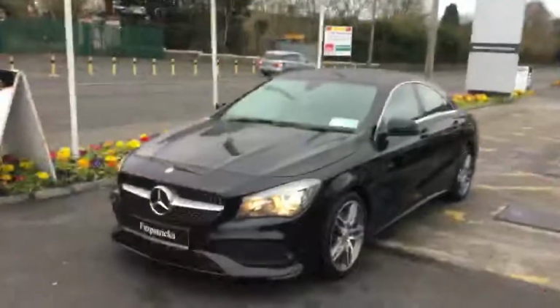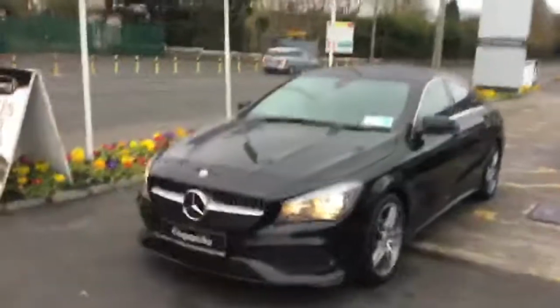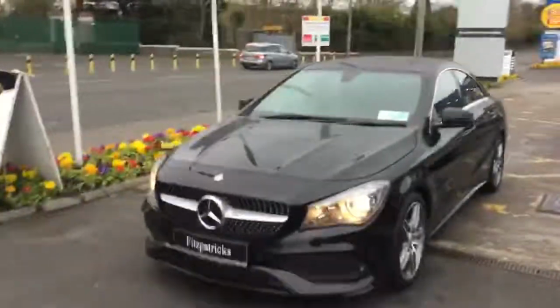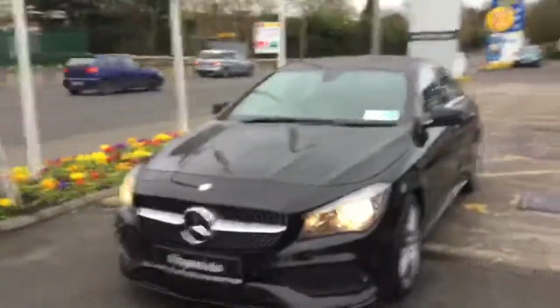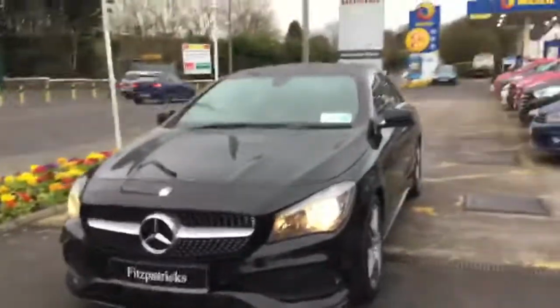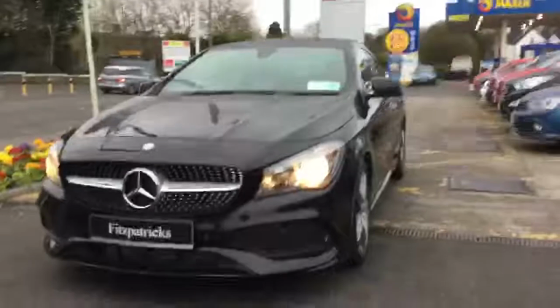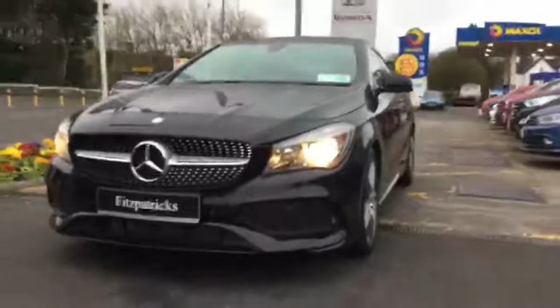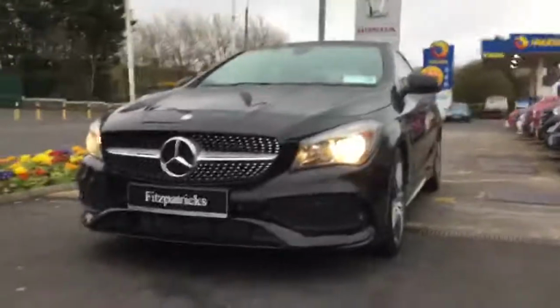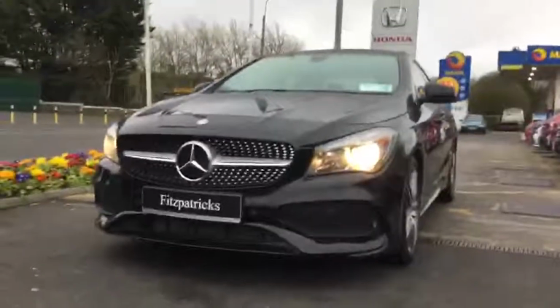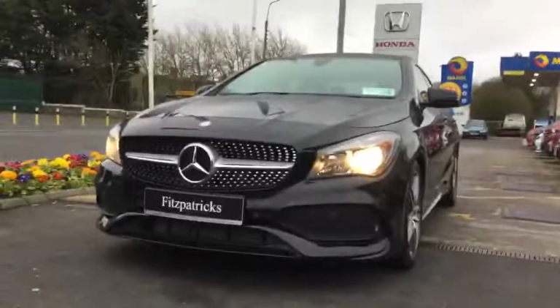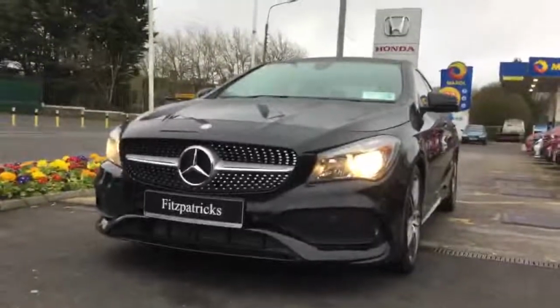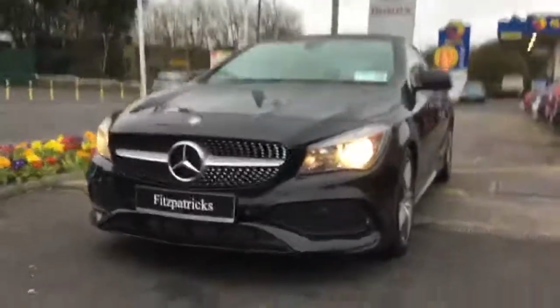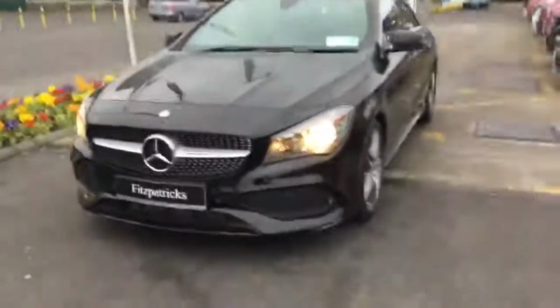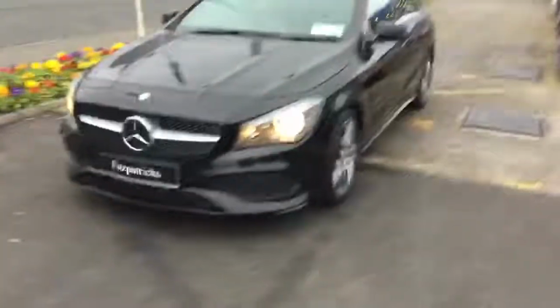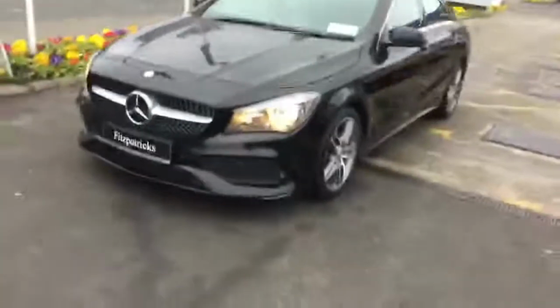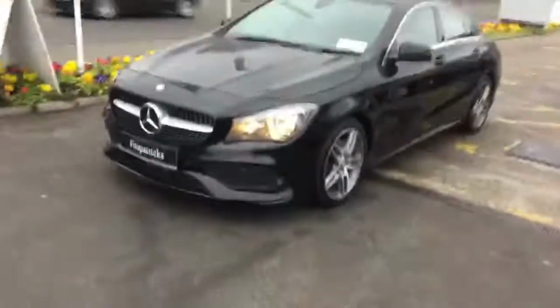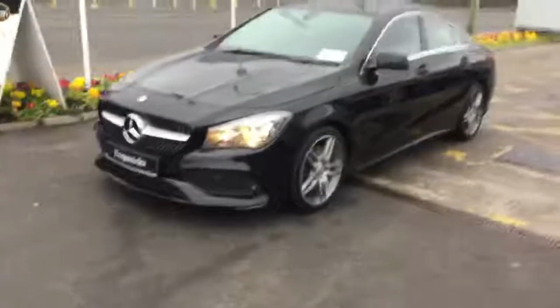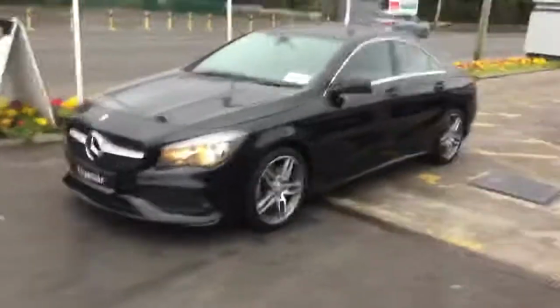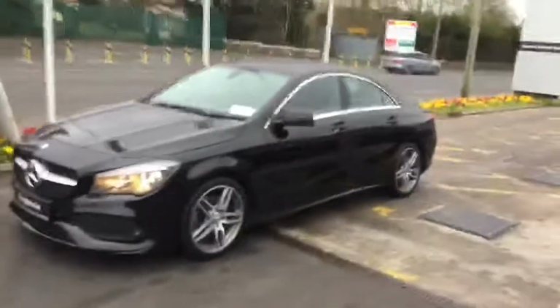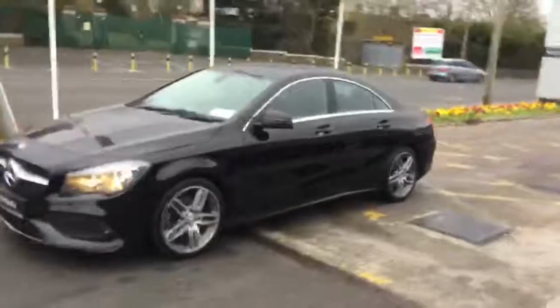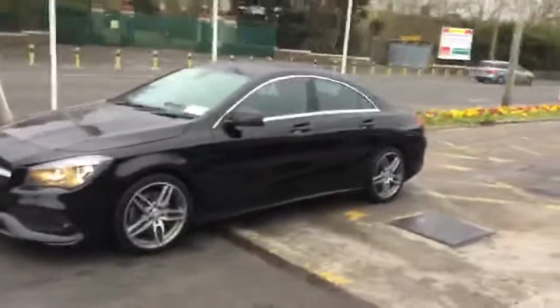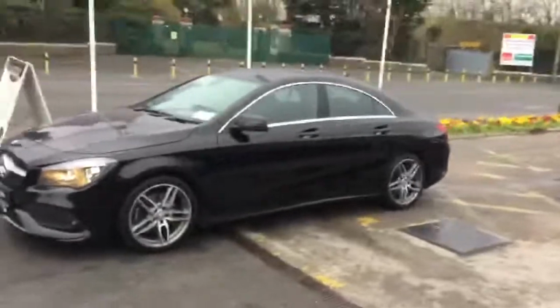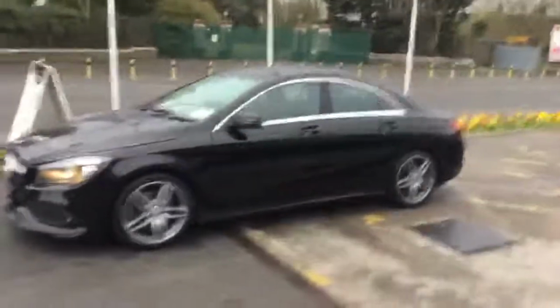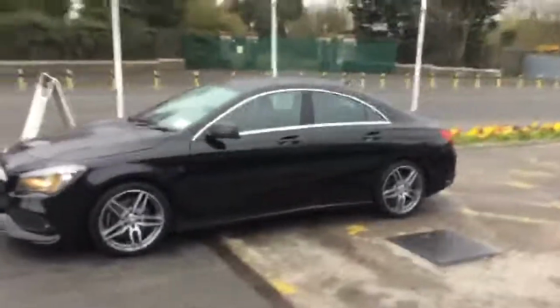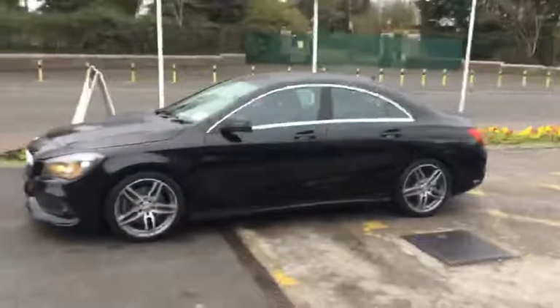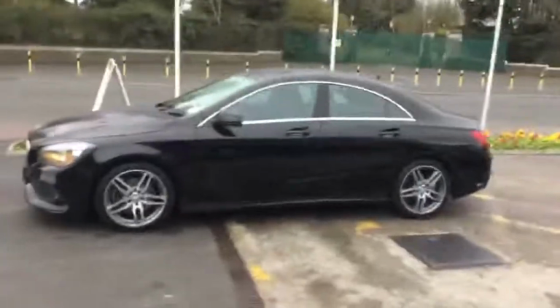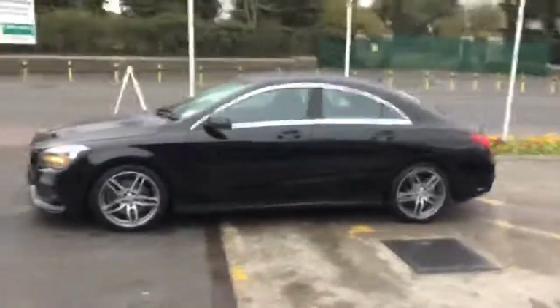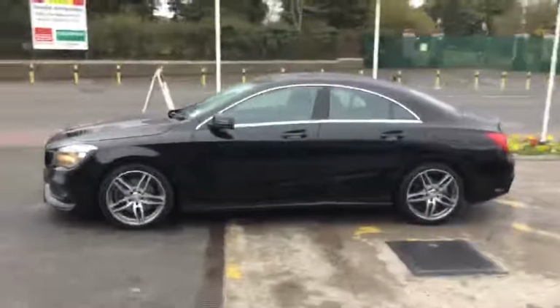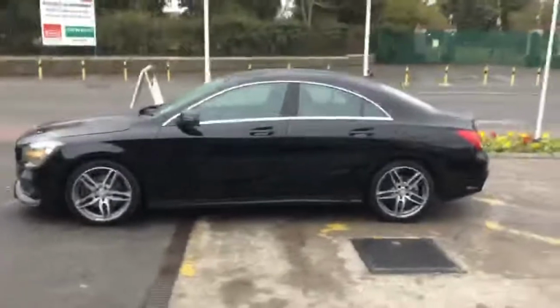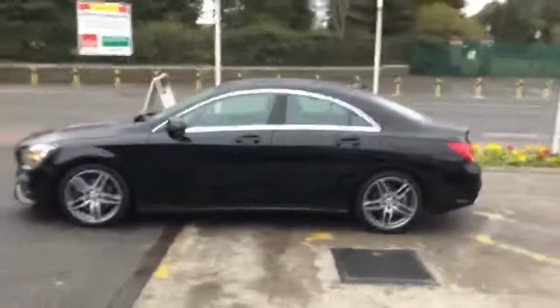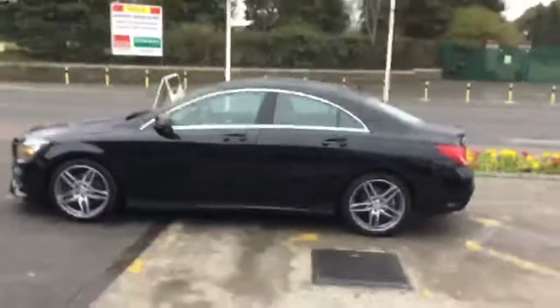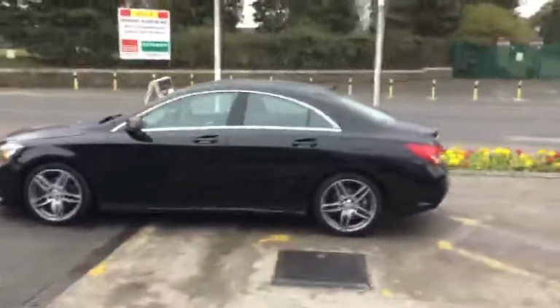This car is one that we sold brand new and it's got a full dealer service history from the garage here. It is in really, really nice condition throughout. Black is probably one of the nicest colours you can get in the CLA, and this AMG line is the nicest specification as well.